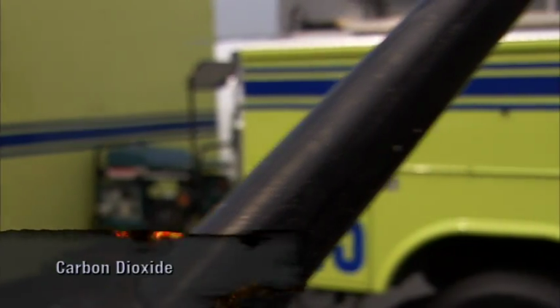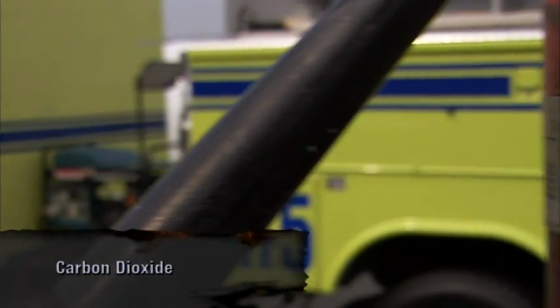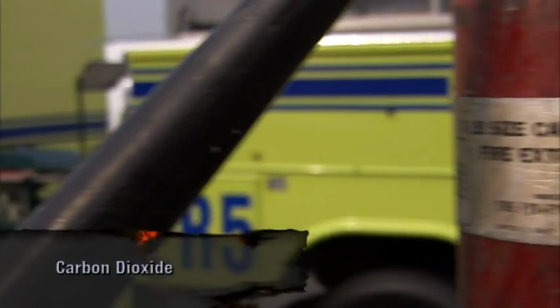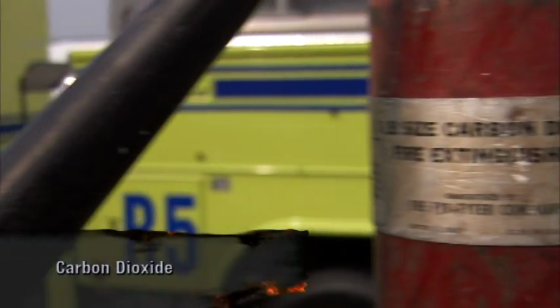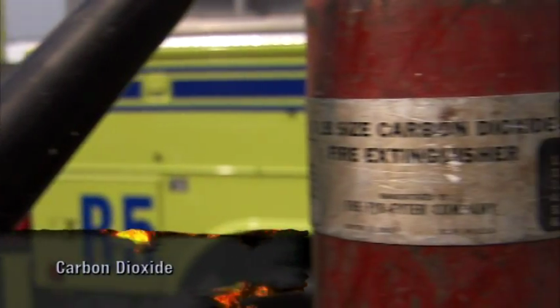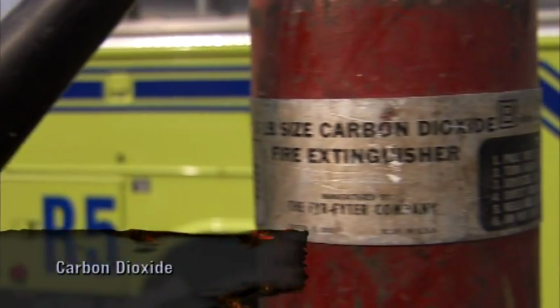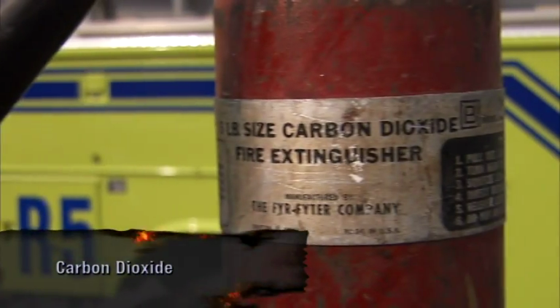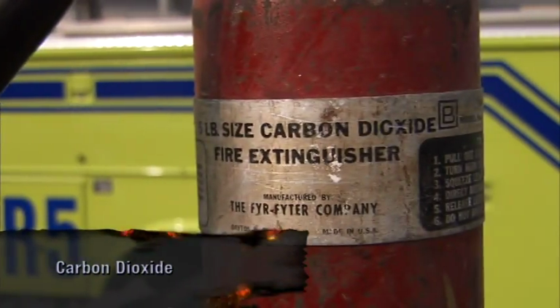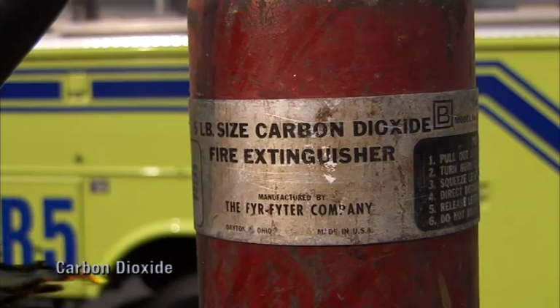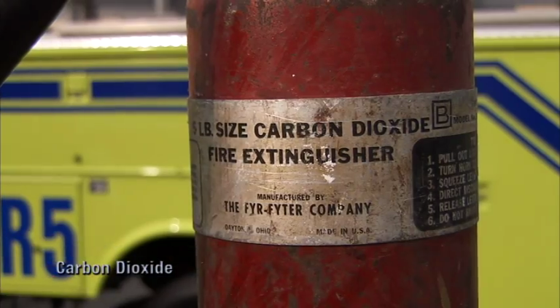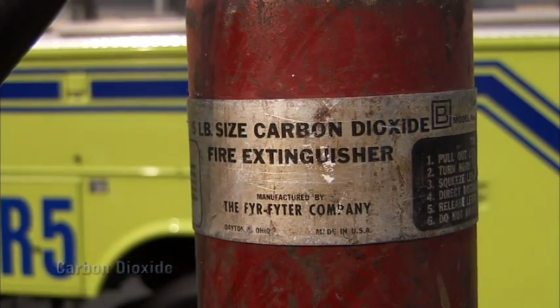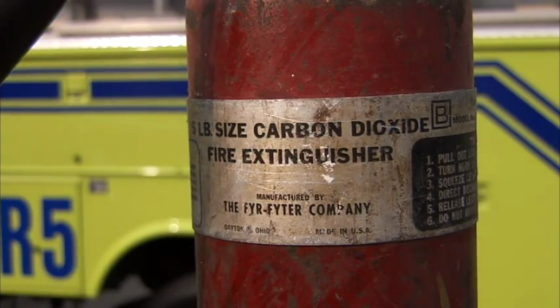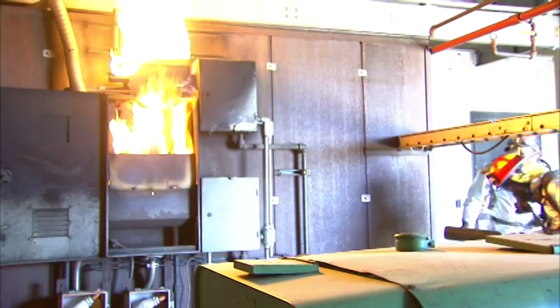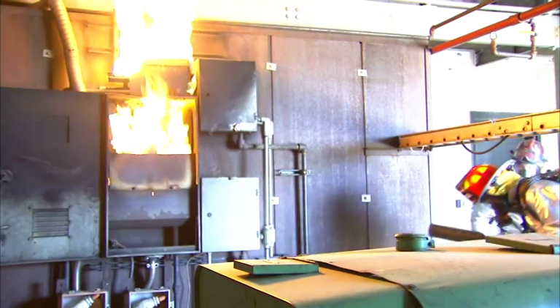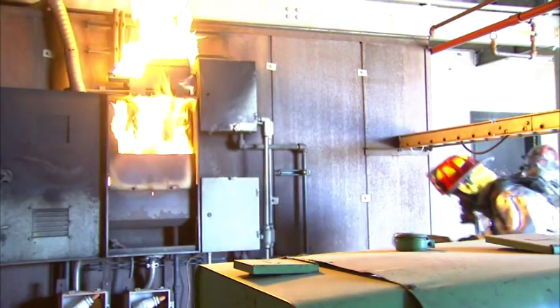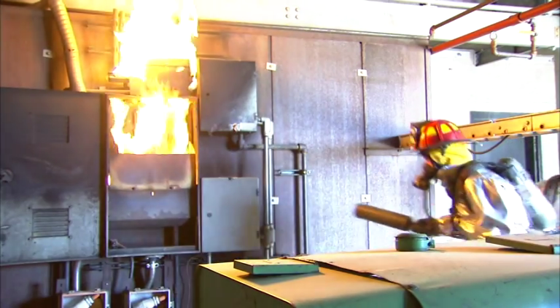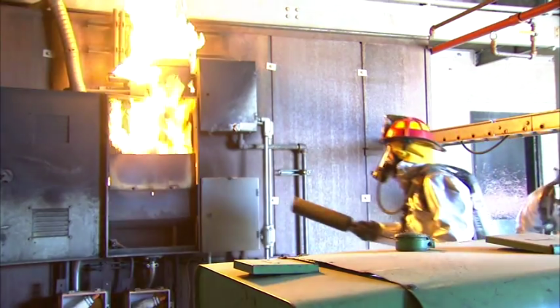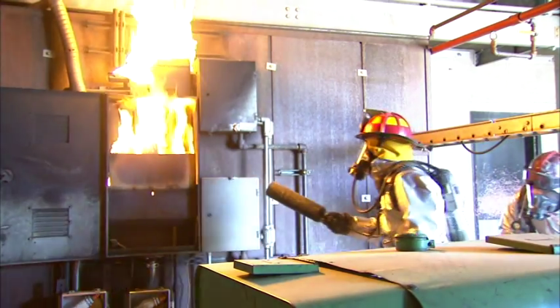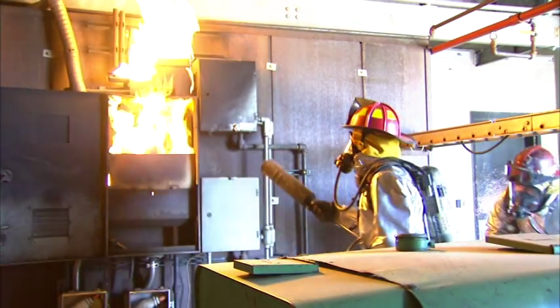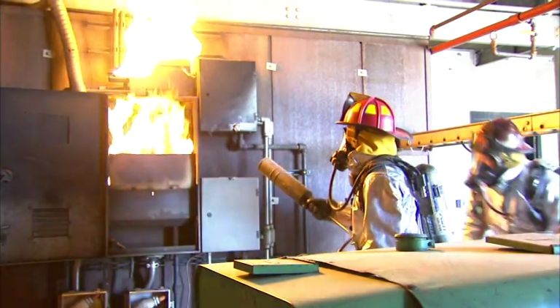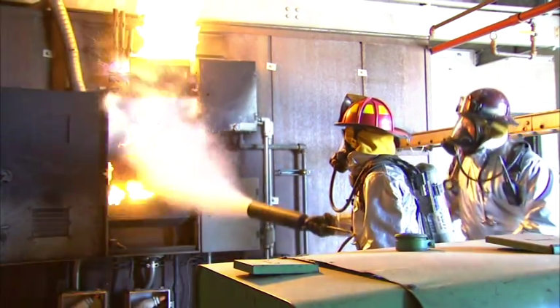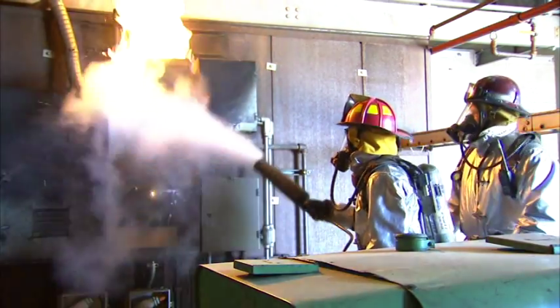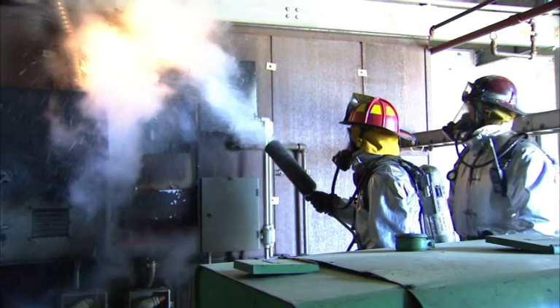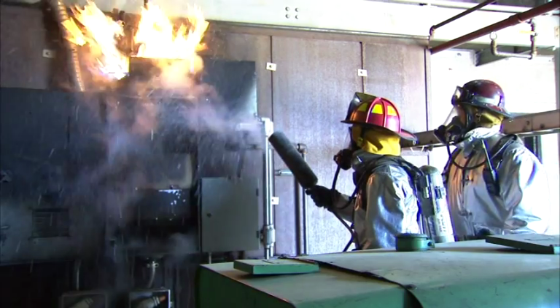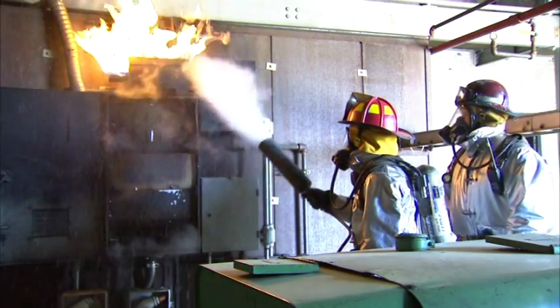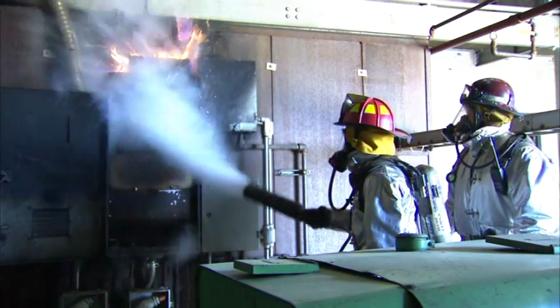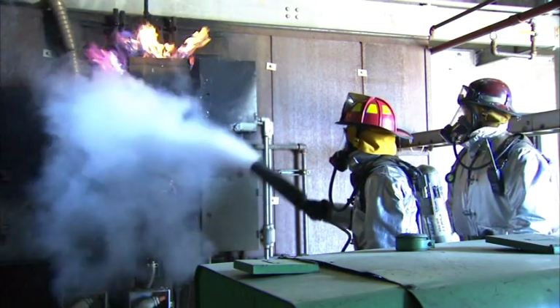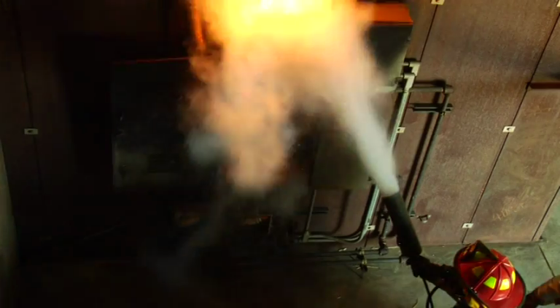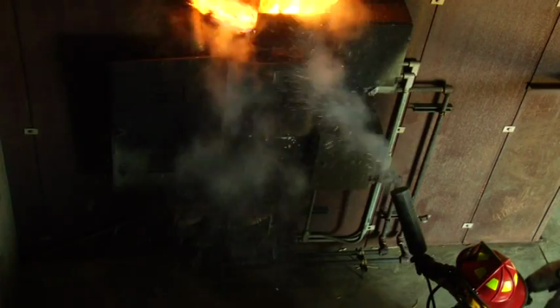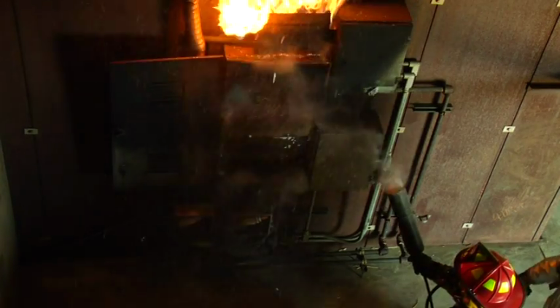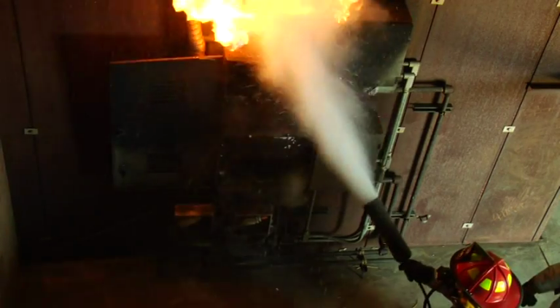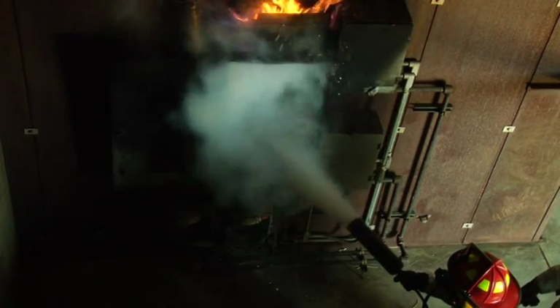Carbon dioxide, or CO2, is colorless, non-flammable, and odorless. It displaces air, smothering the fire. Carbon dioxide can produce unconsciousness and death in high concentrations.